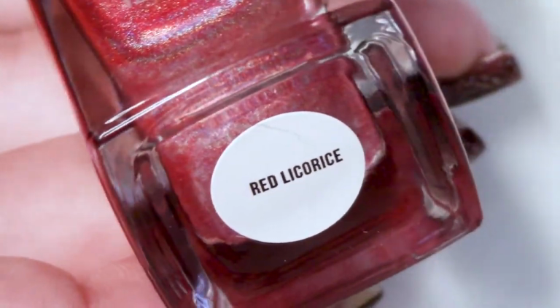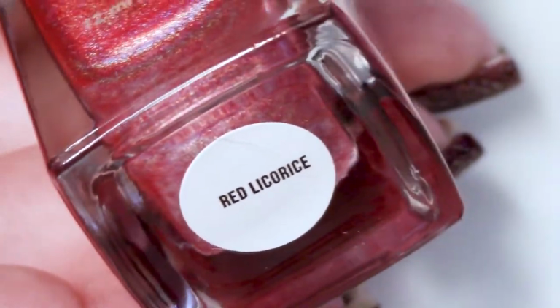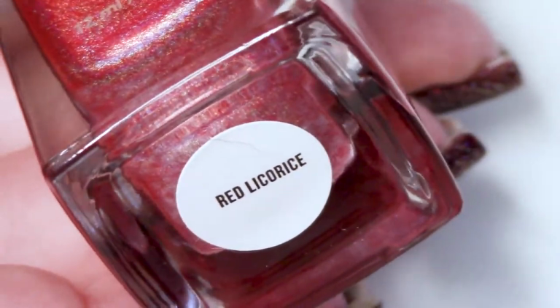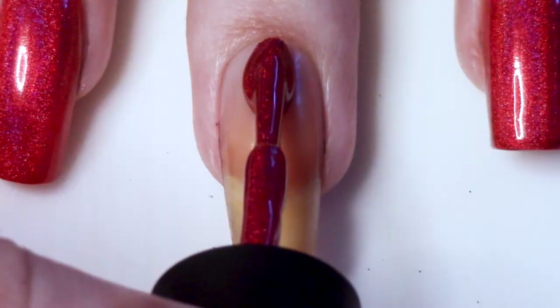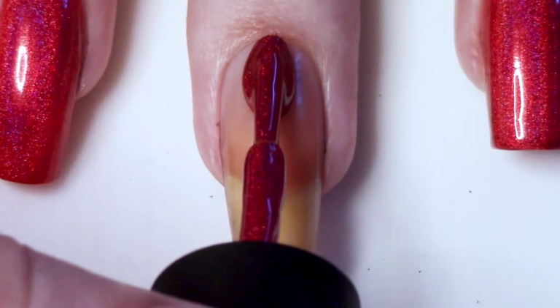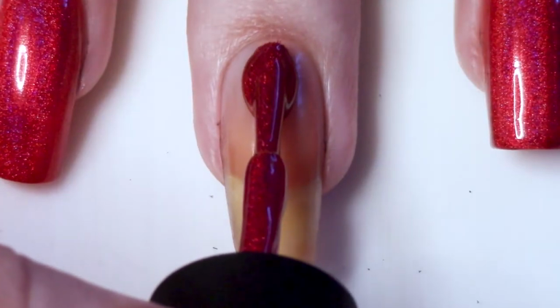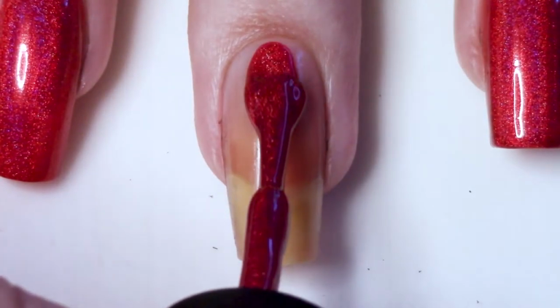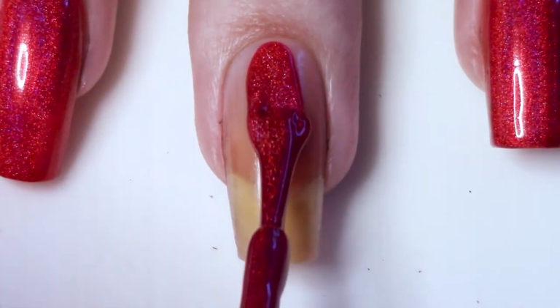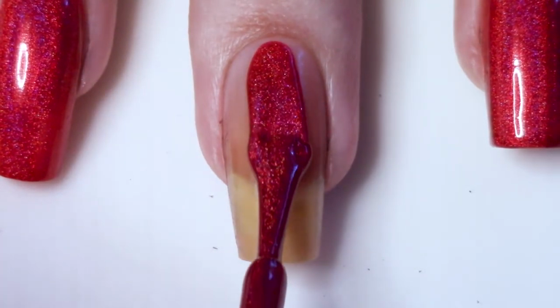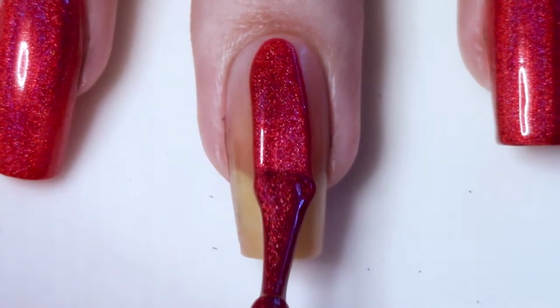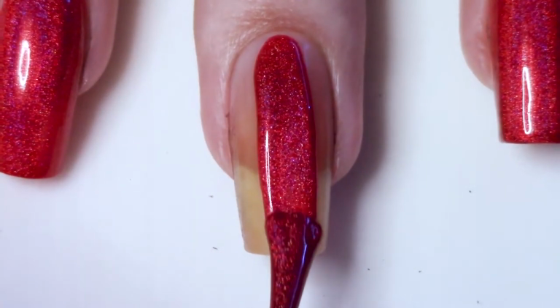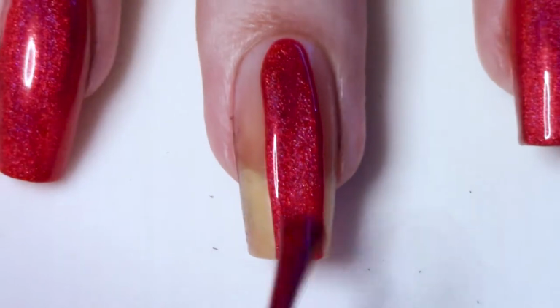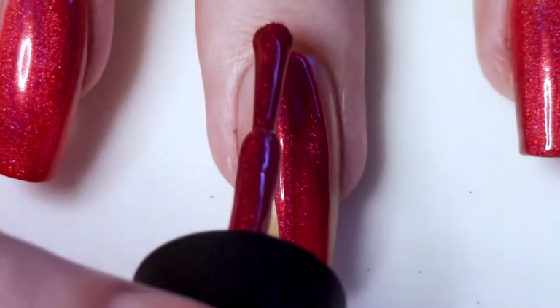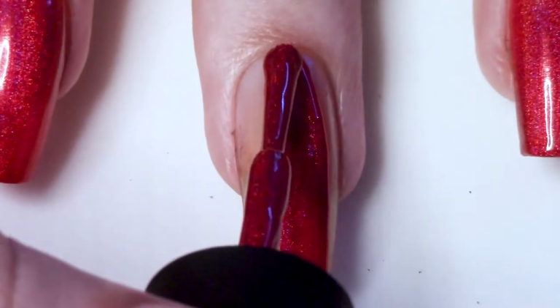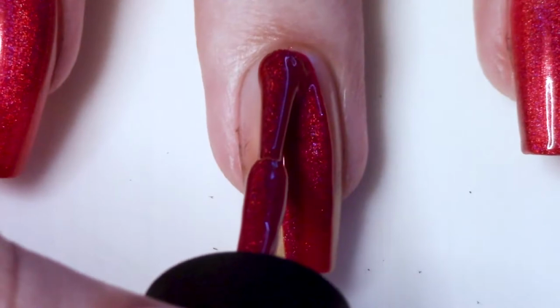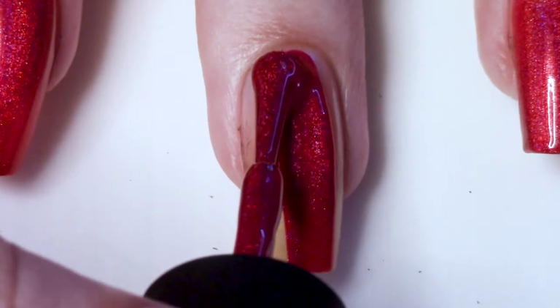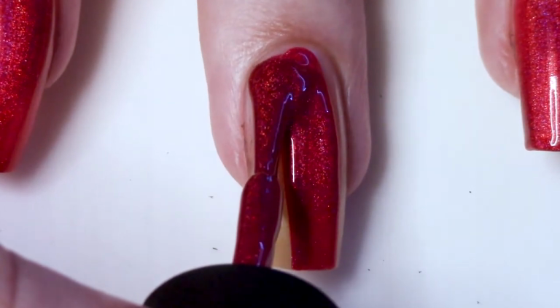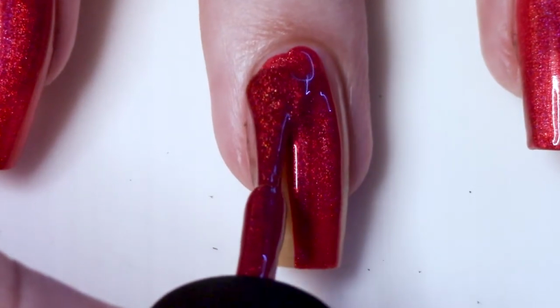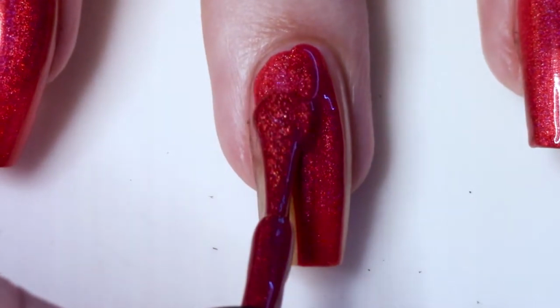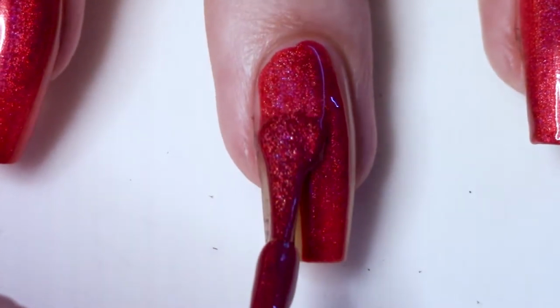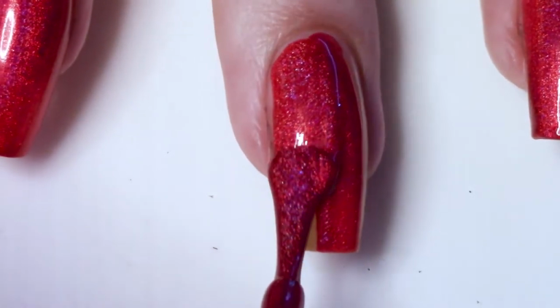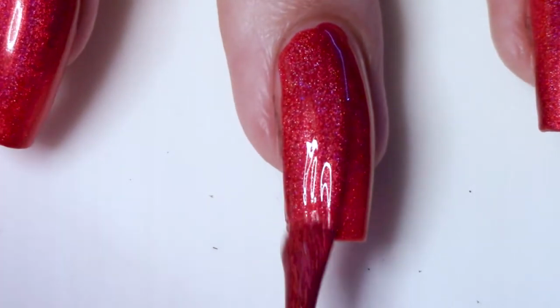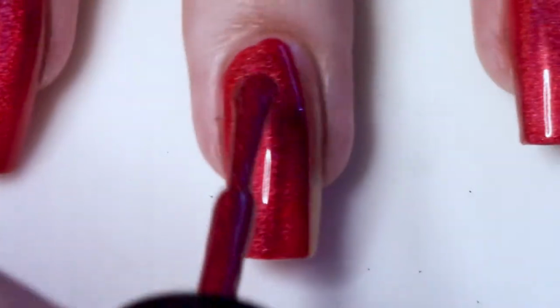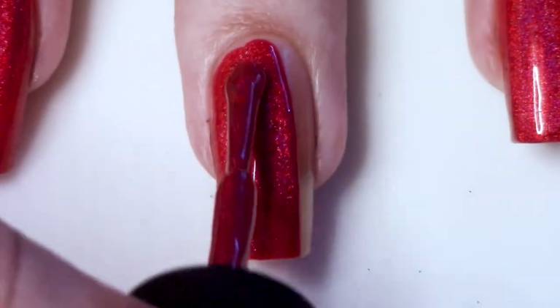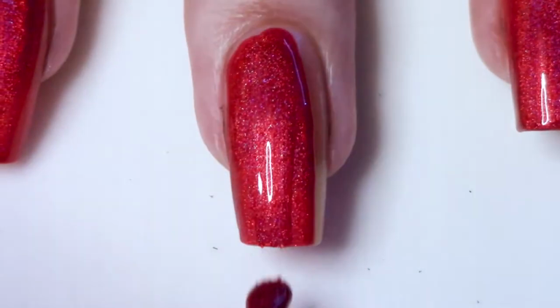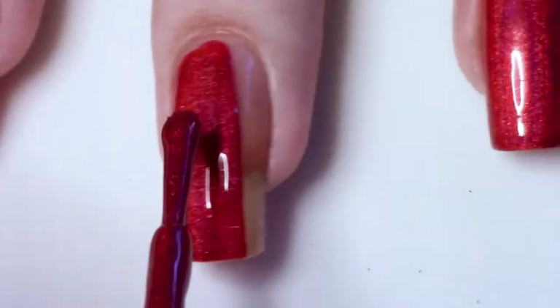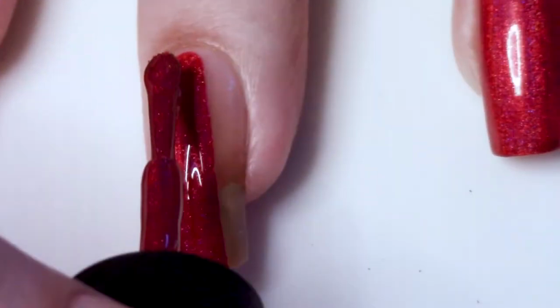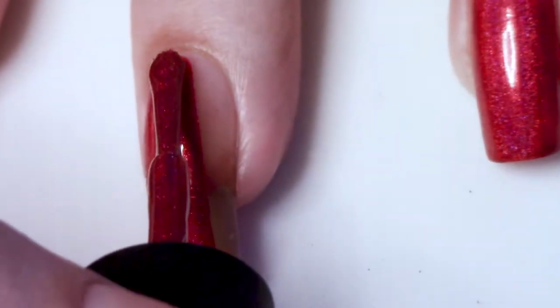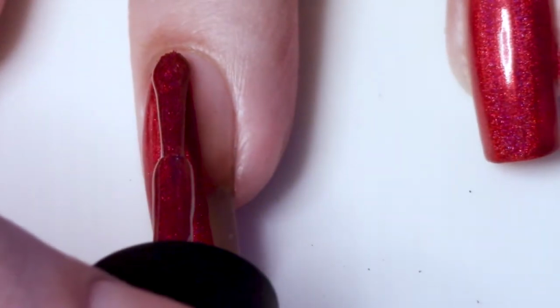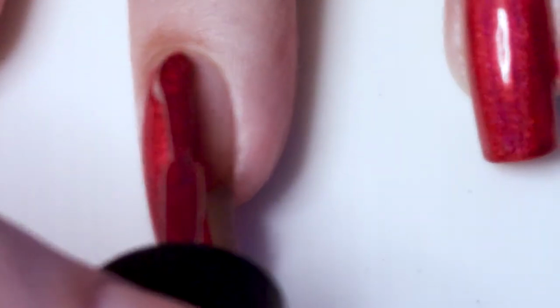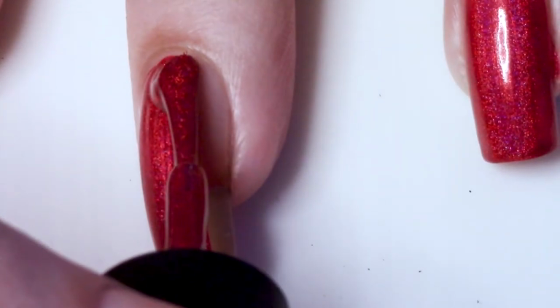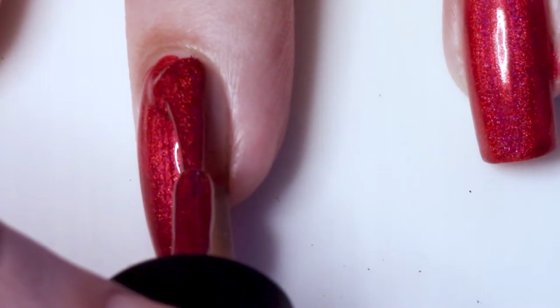...then you run the risk of it becoming dry and brittle and breaking apart in your fingers. So I think generally you want to wait at least a couple of hours and at most 24 hours — but don't wait more than 24.